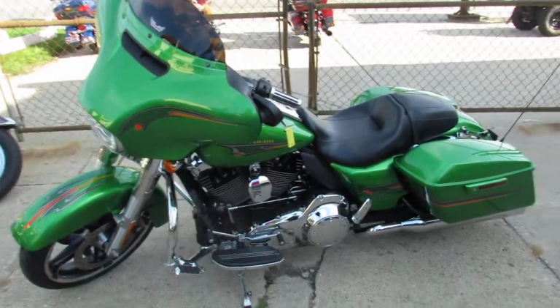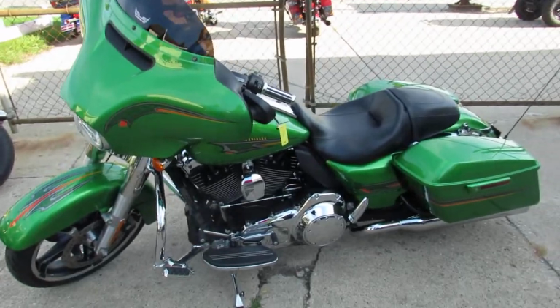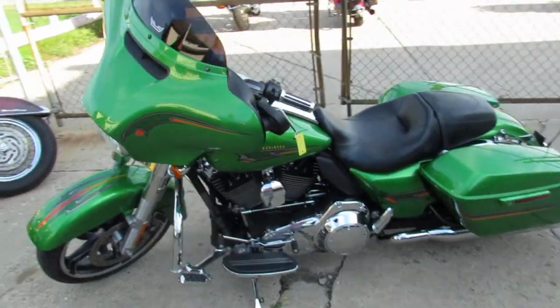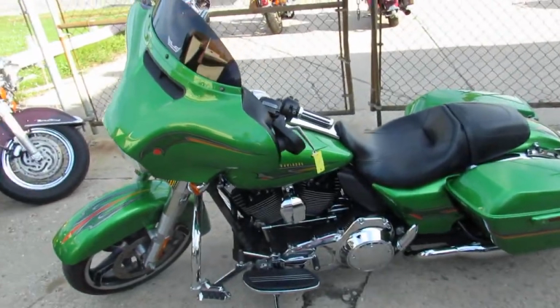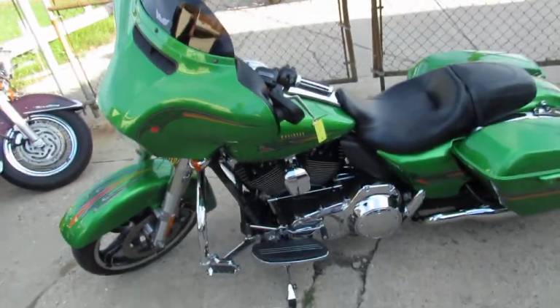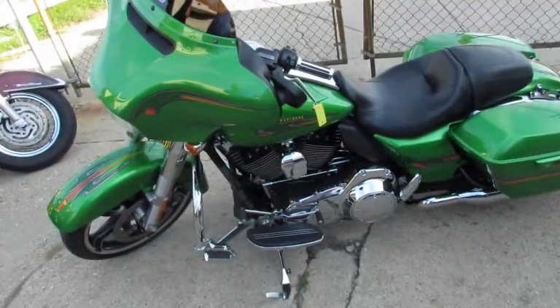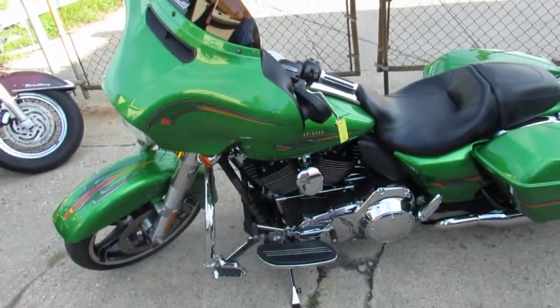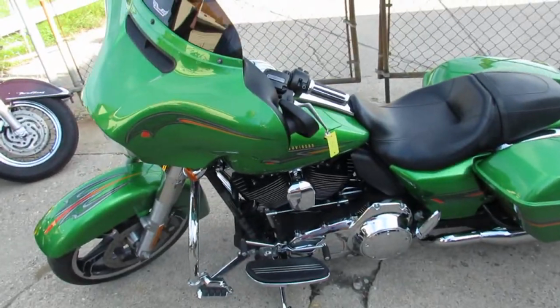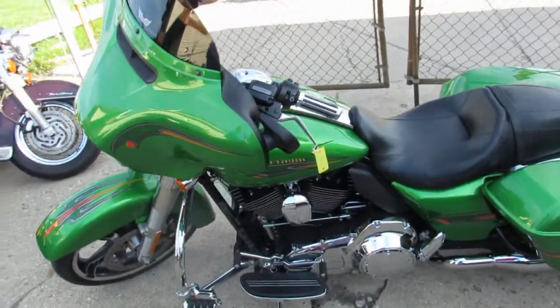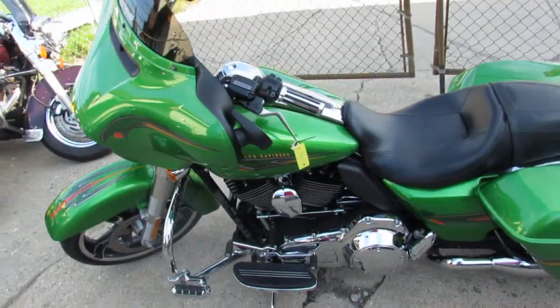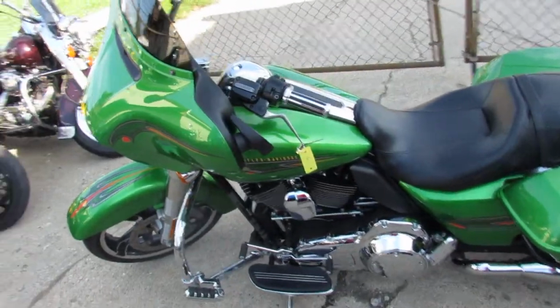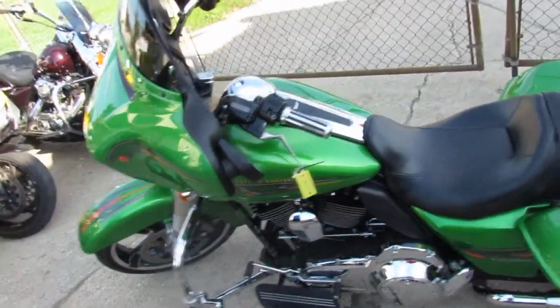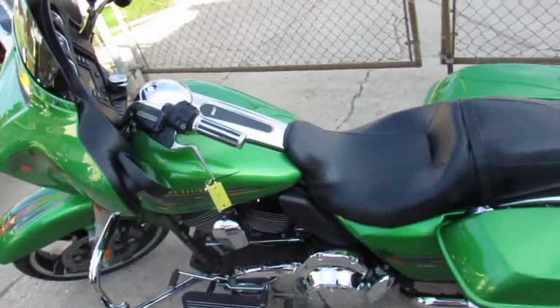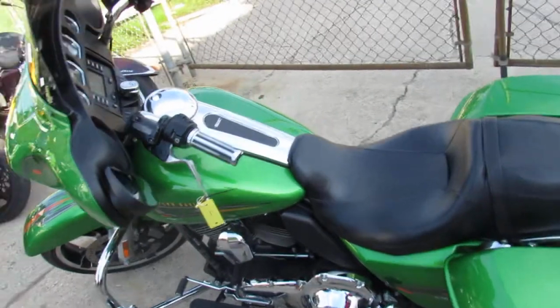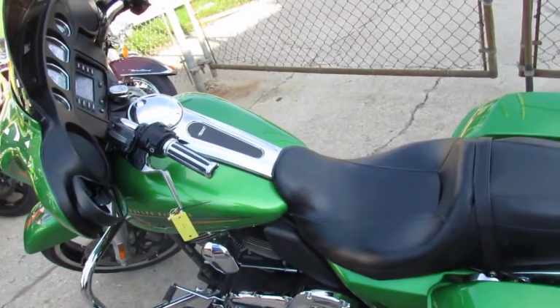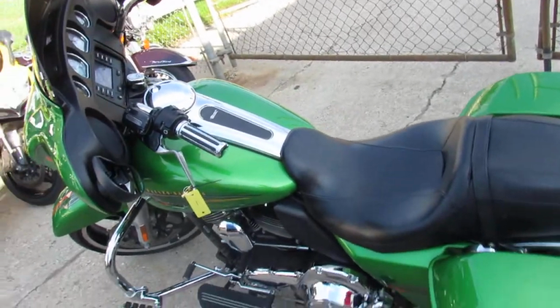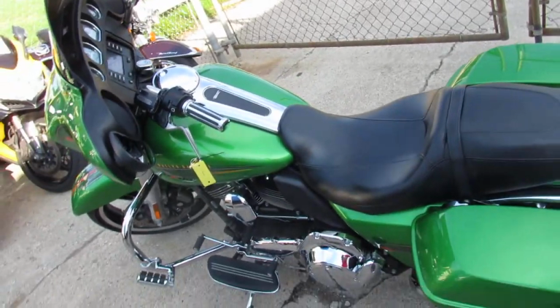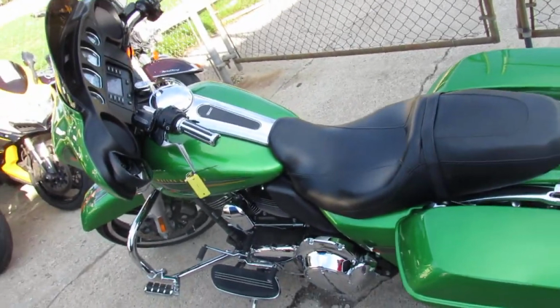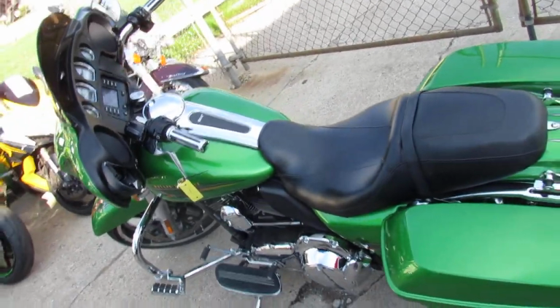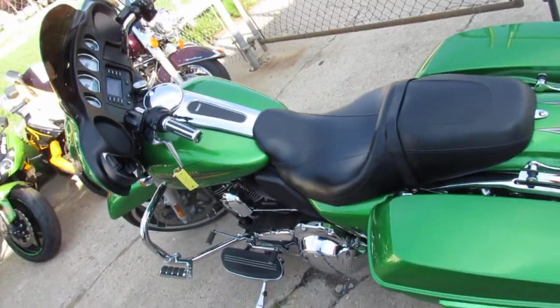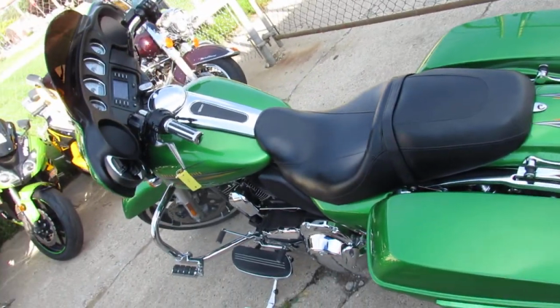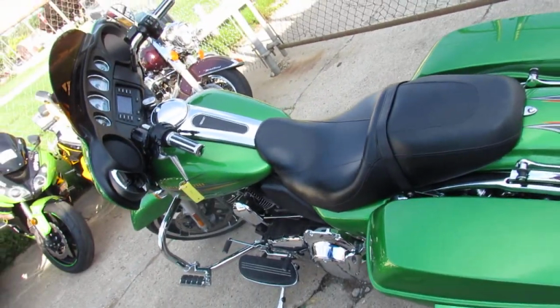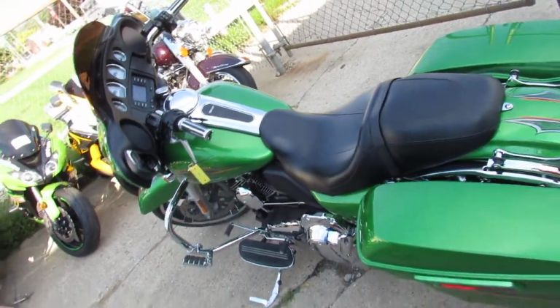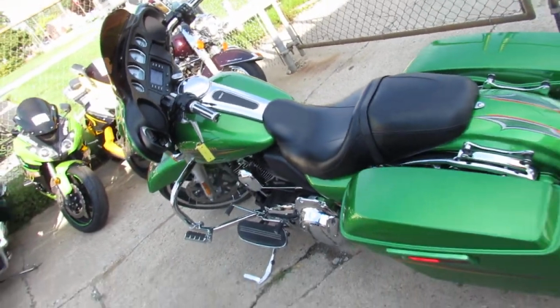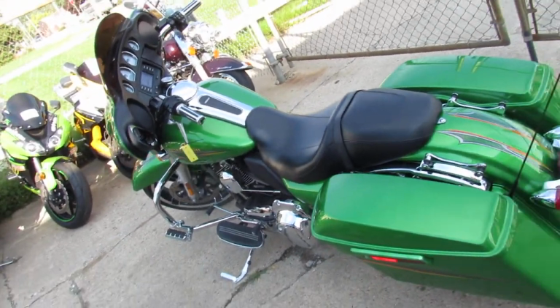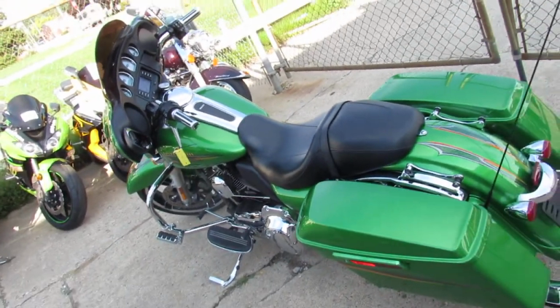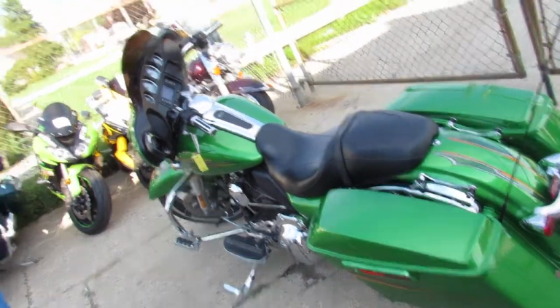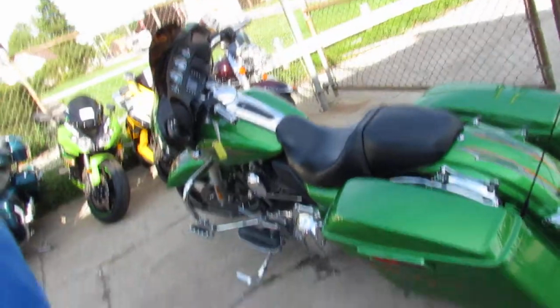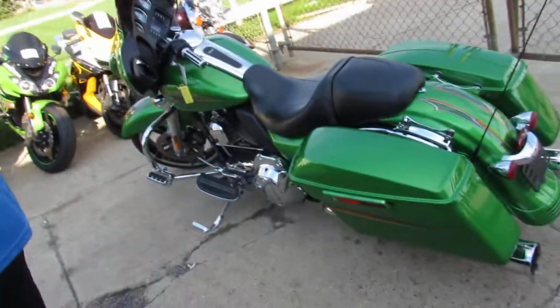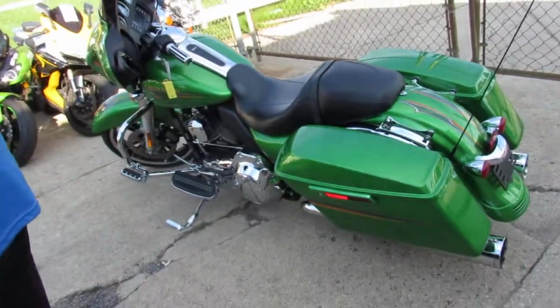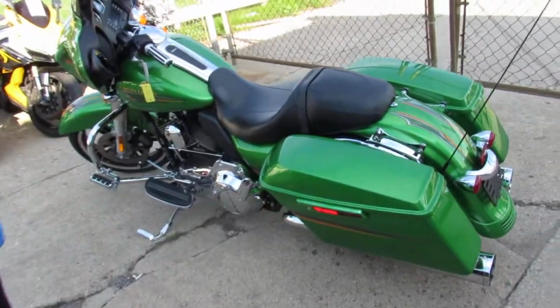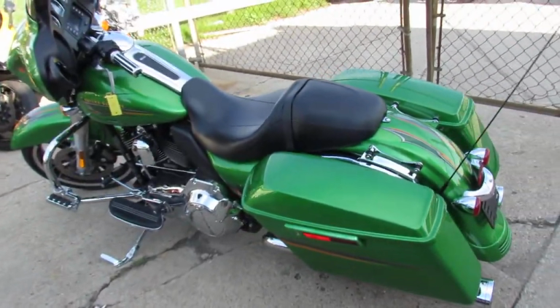Hey guys, it's ApprovalPowersports.com. It's 90 degrees out, there's lots of ride season left. We got over 300 used Harleys in our showroom for sale, about 50 Street Glides right now.